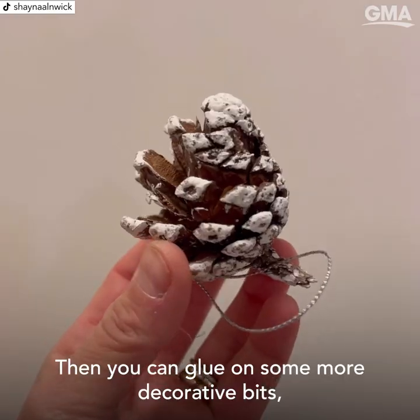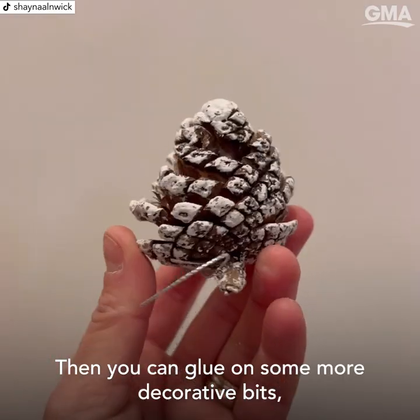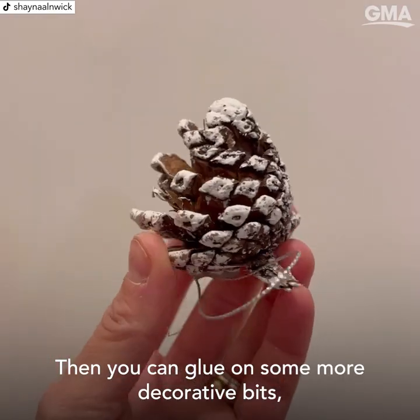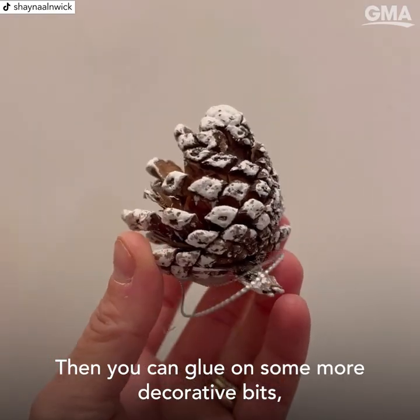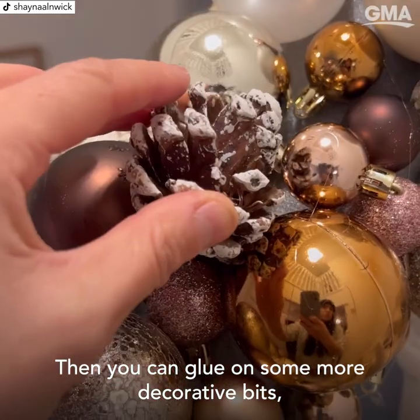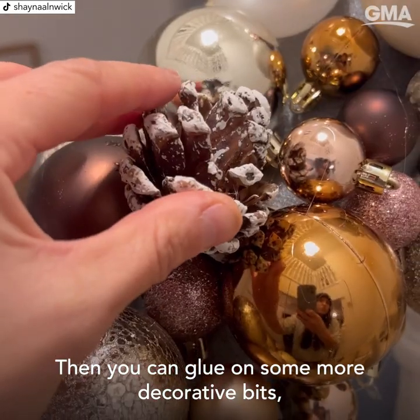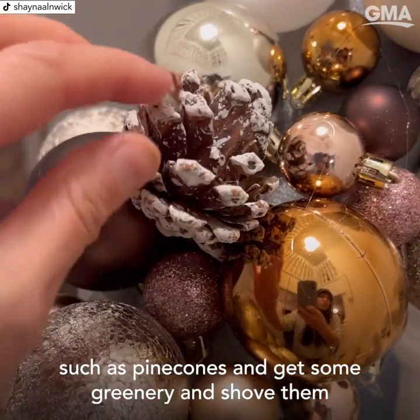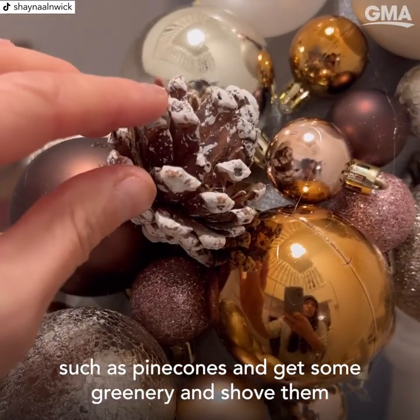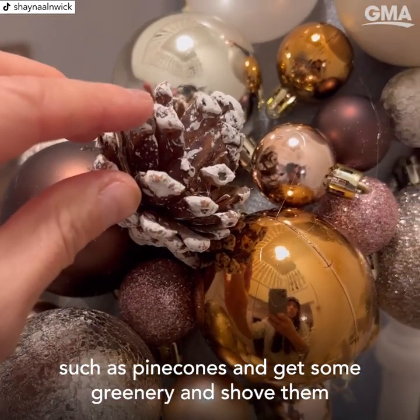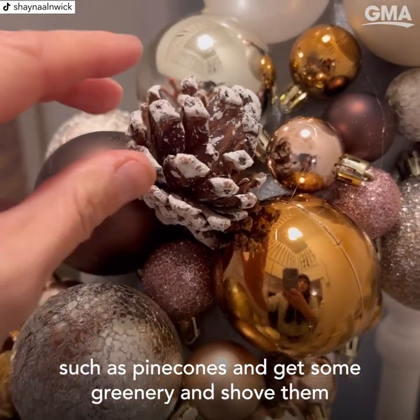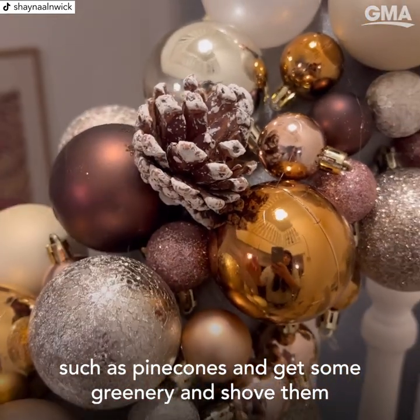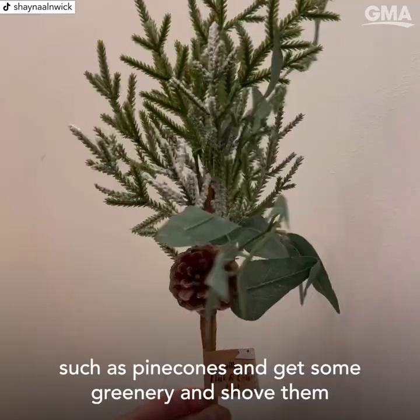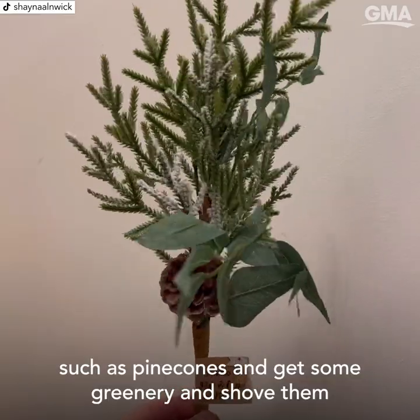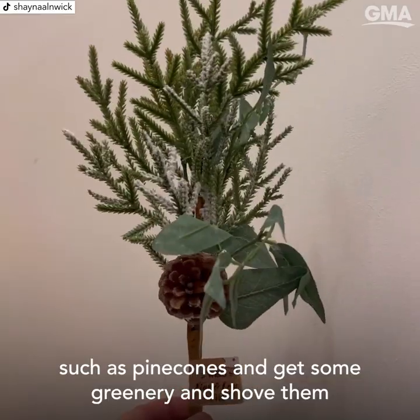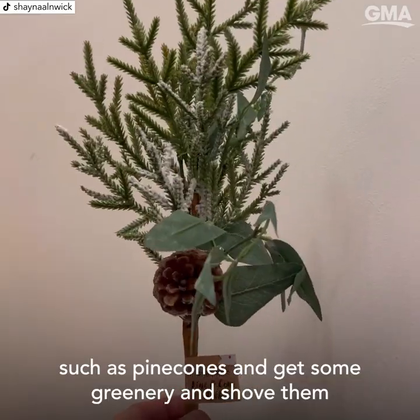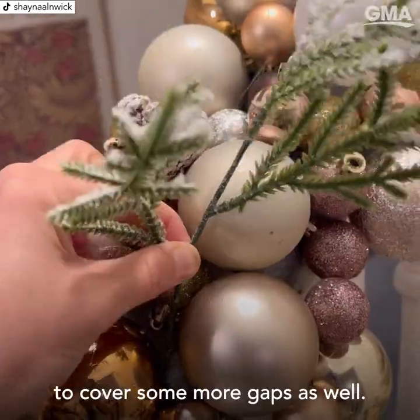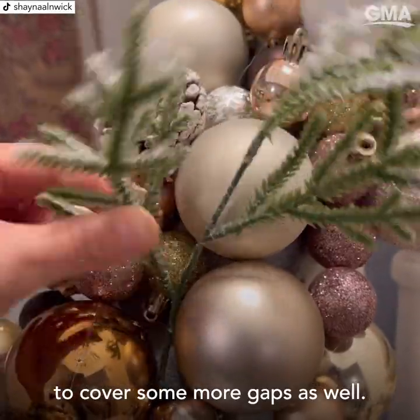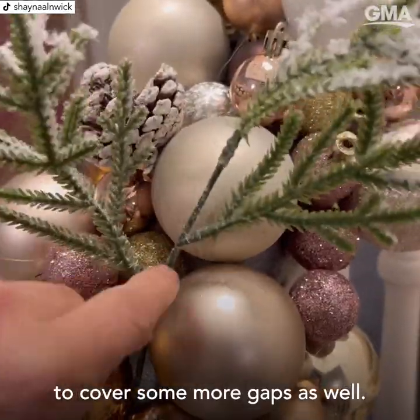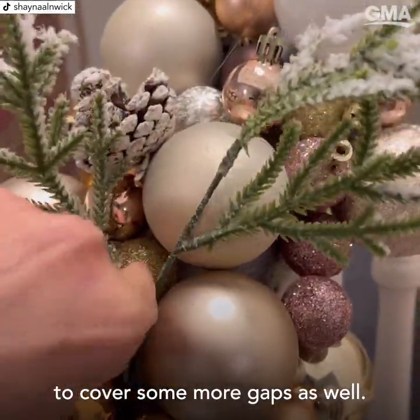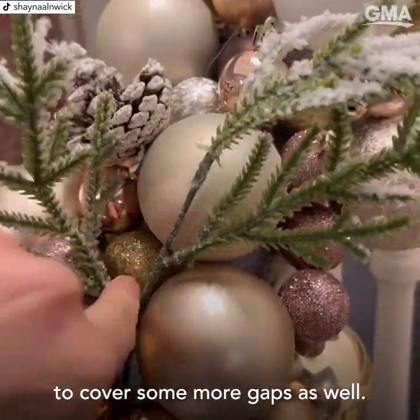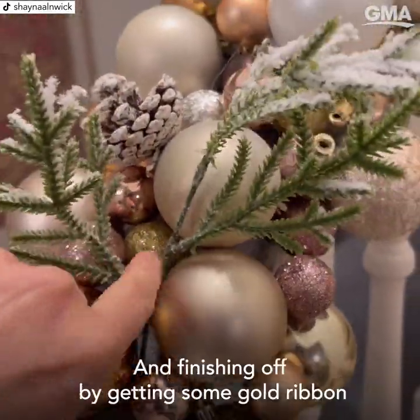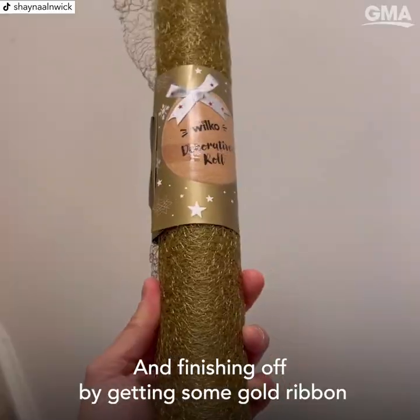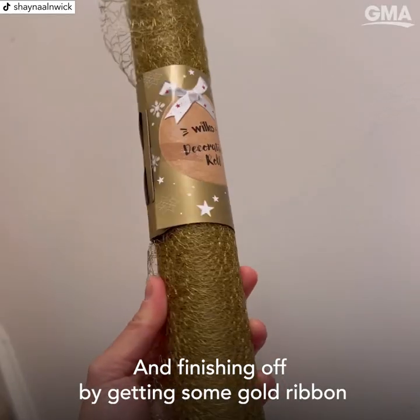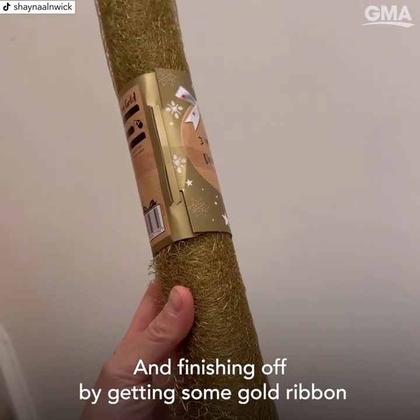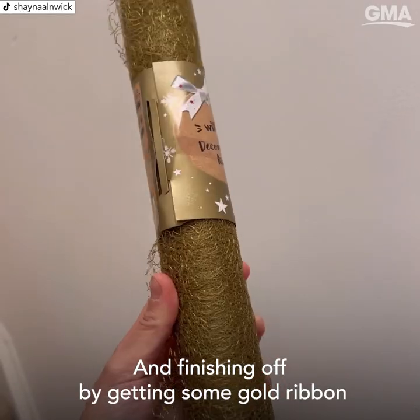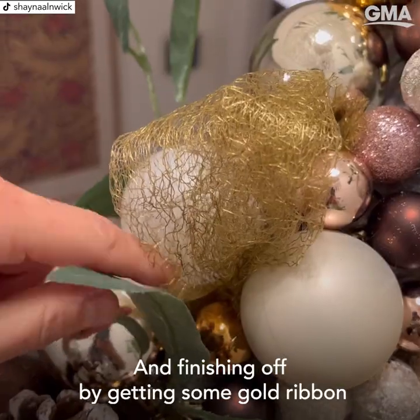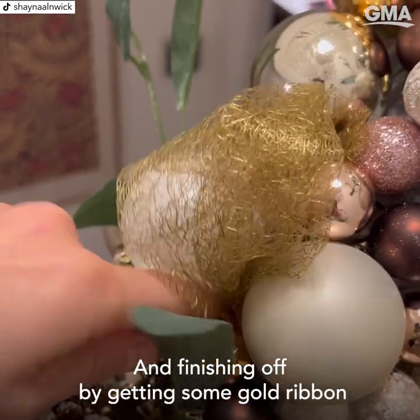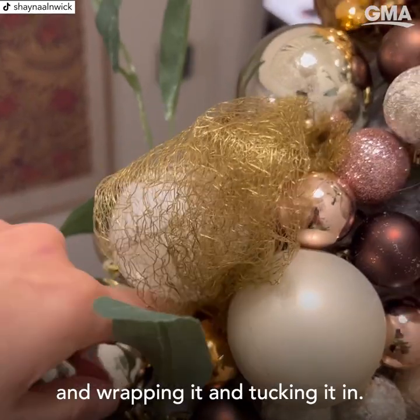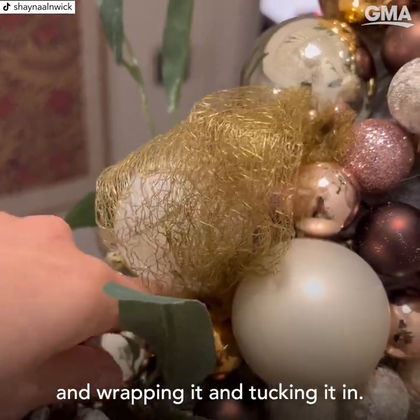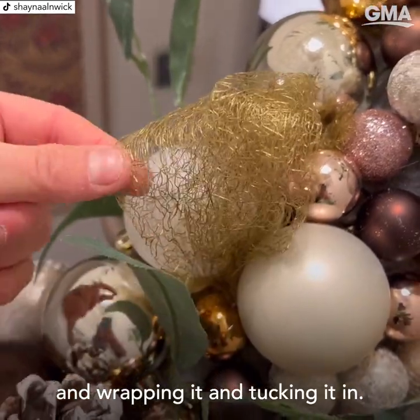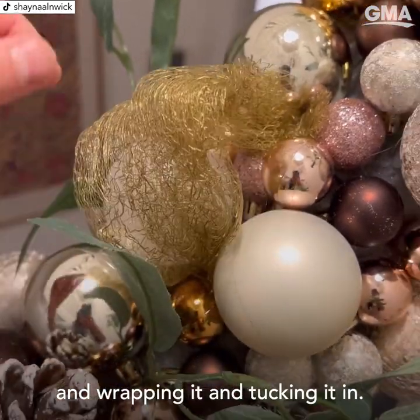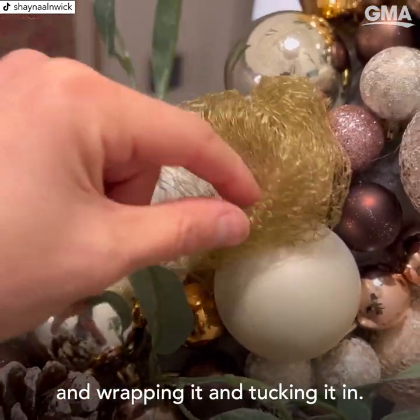Then you can glue on some more decorative bits such as pine cones, and get some greenery and shove them in to cover more gaps as well. Finish off by getting some gold ribbon, wrapping it, and tucking it in.